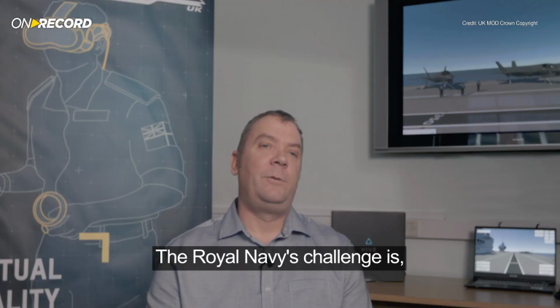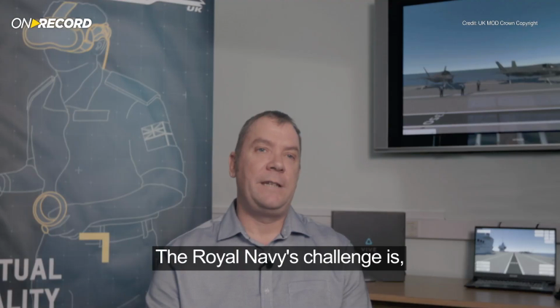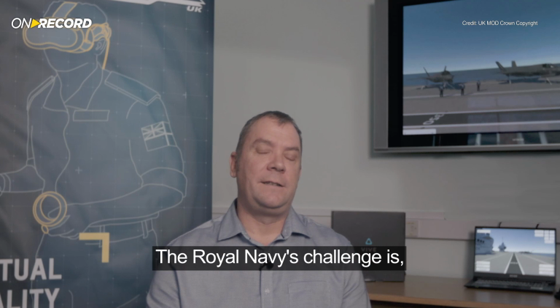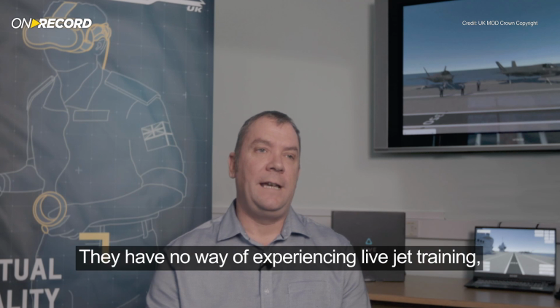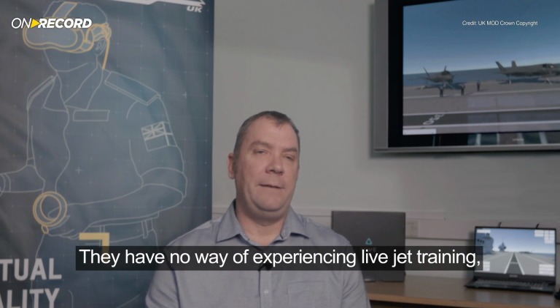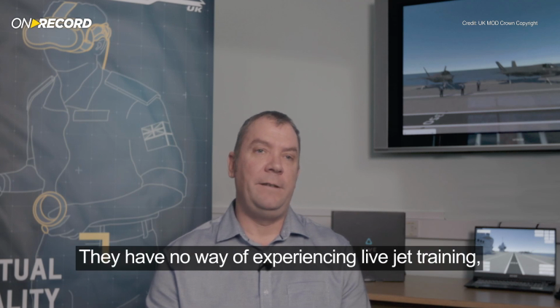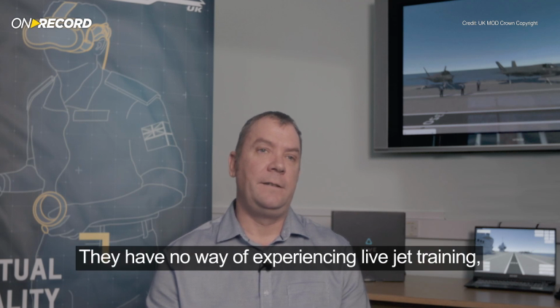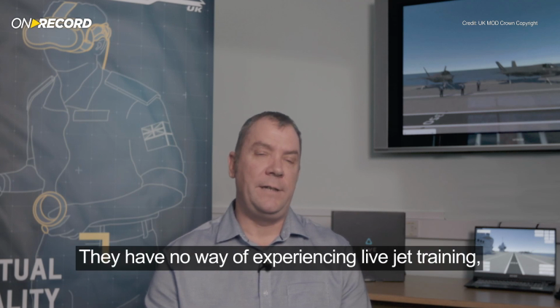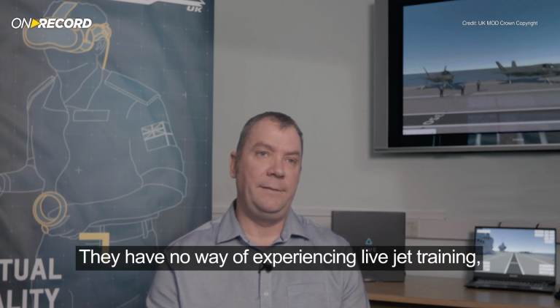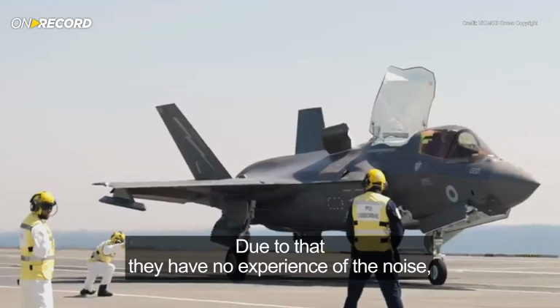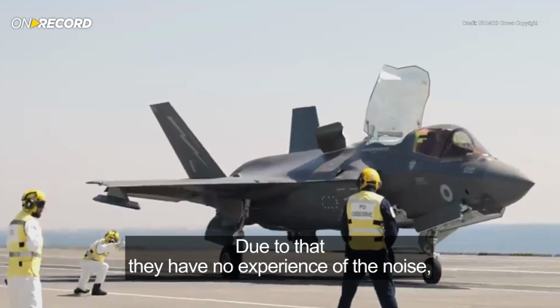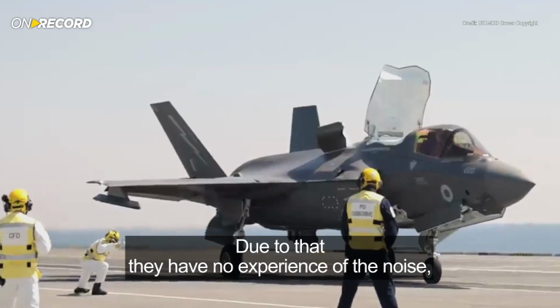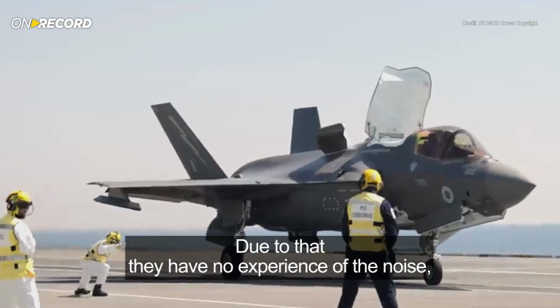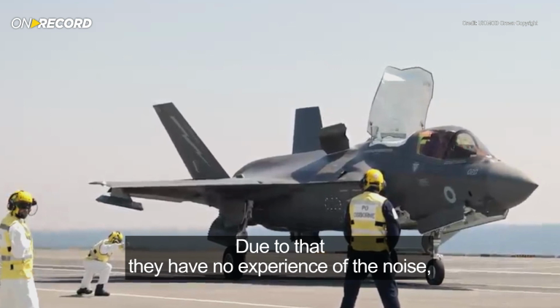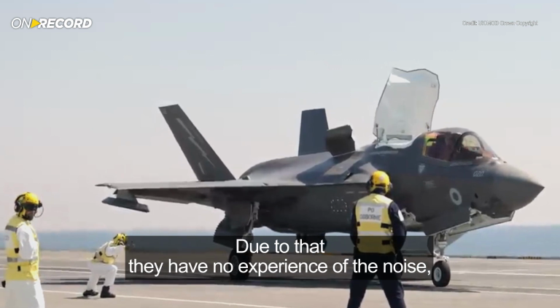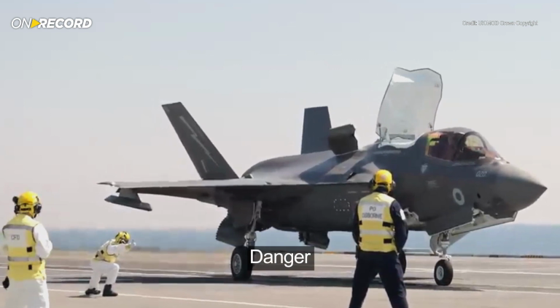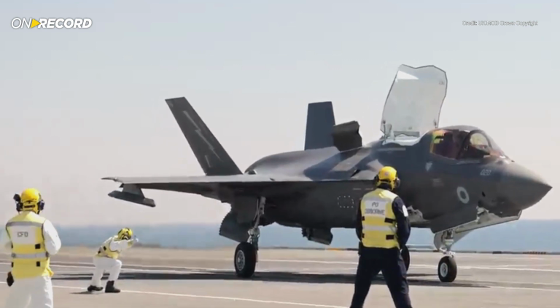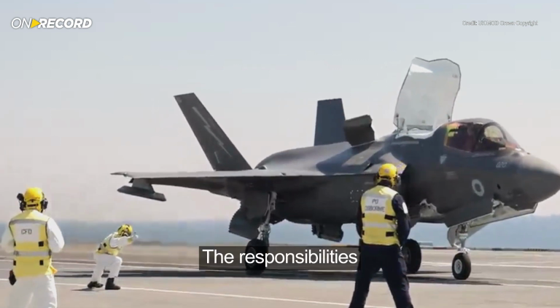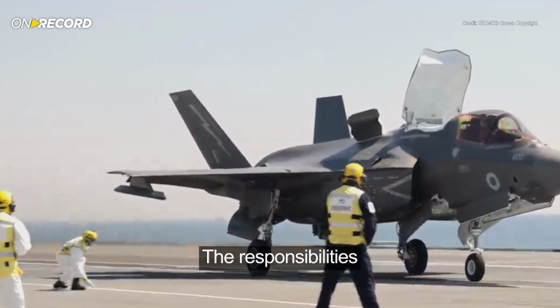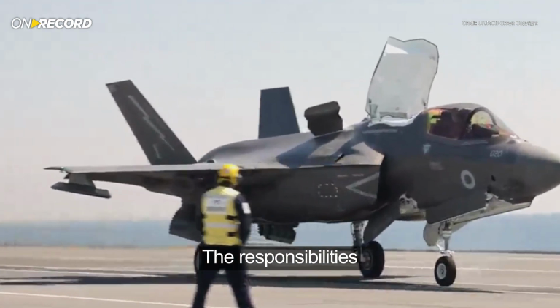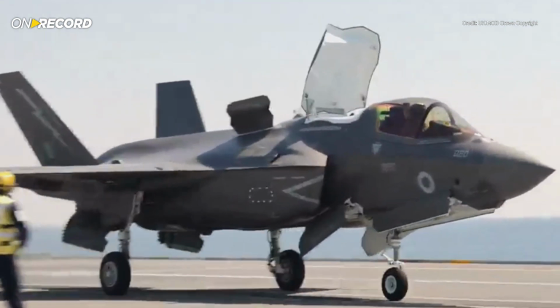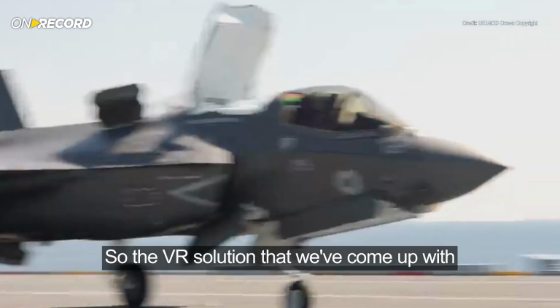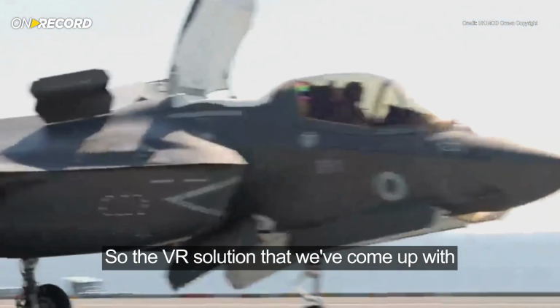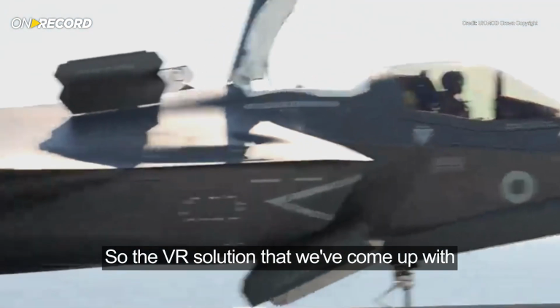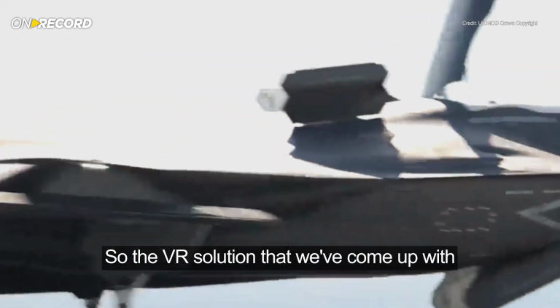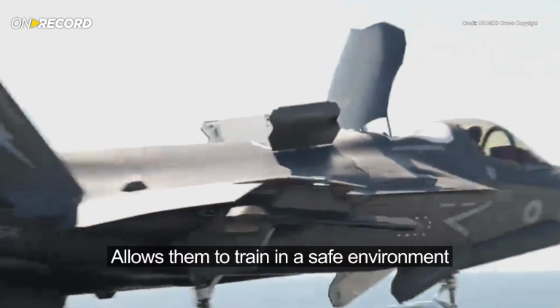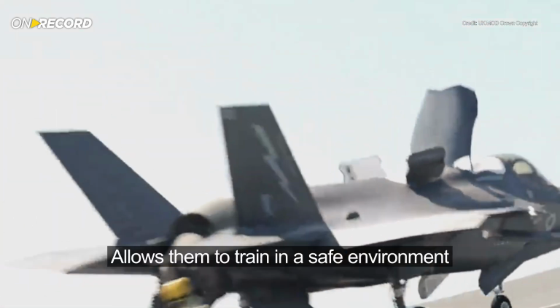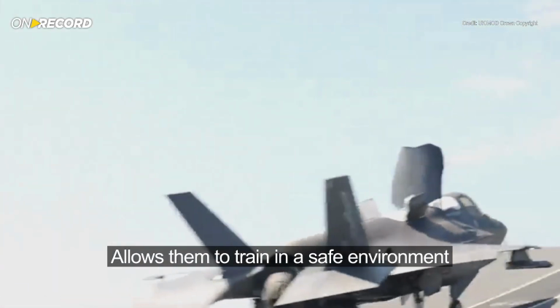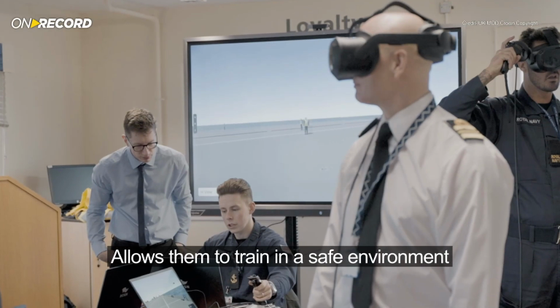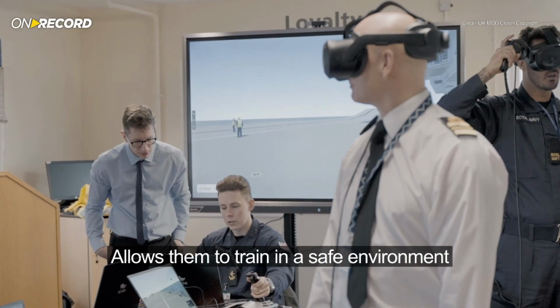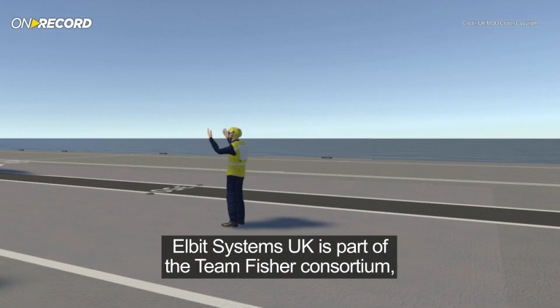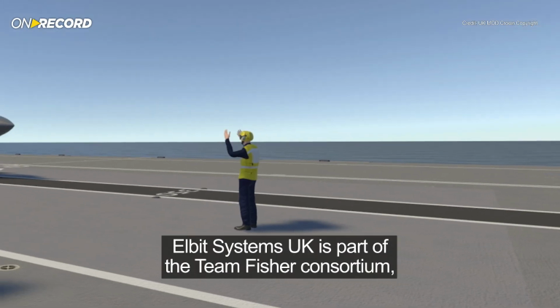The Royal Navy's challenge is they have no experience of live jet training — no experience of the noise, danger, or the responsibilities — so the VR solution that we've come up with allows them to train in a safe environment.